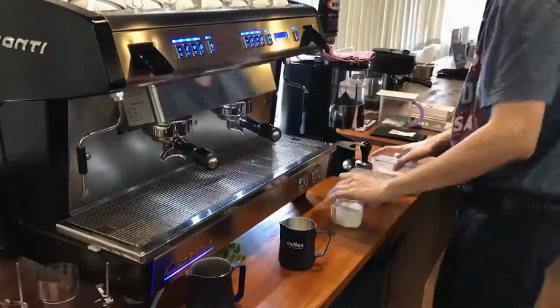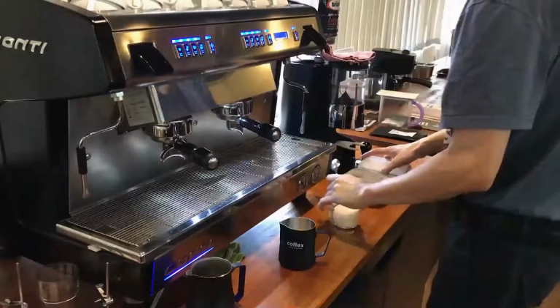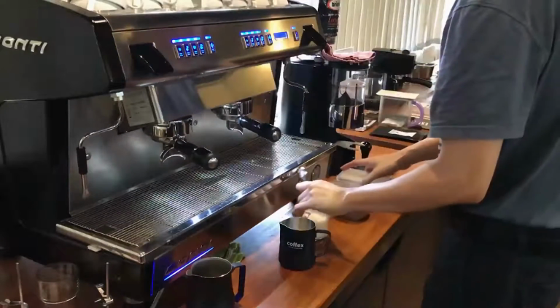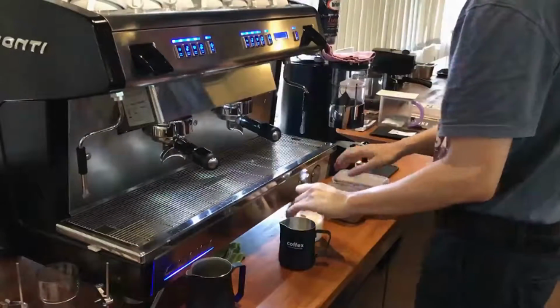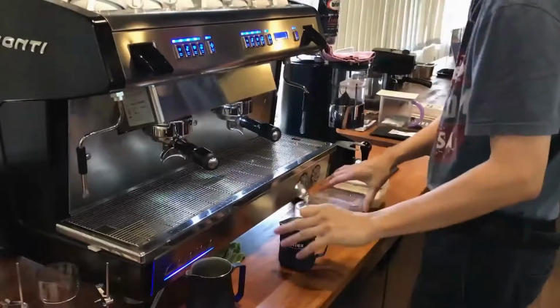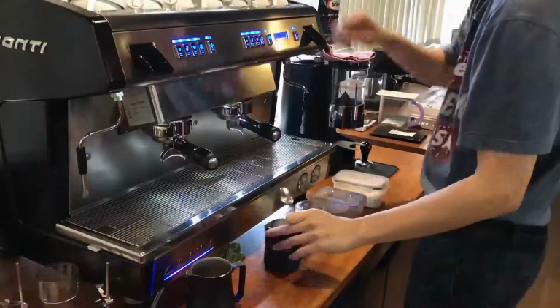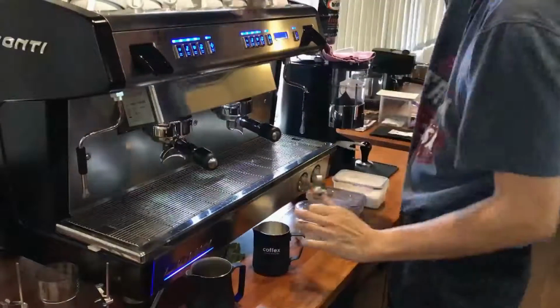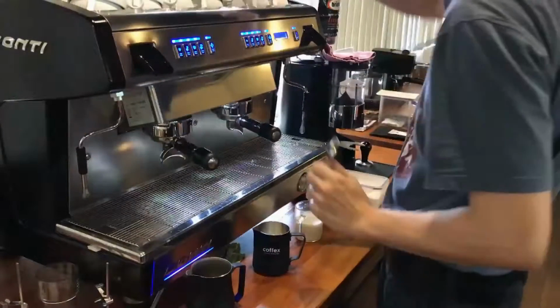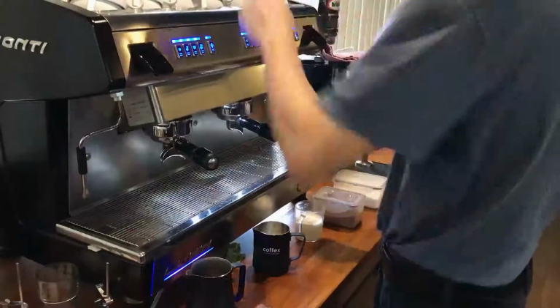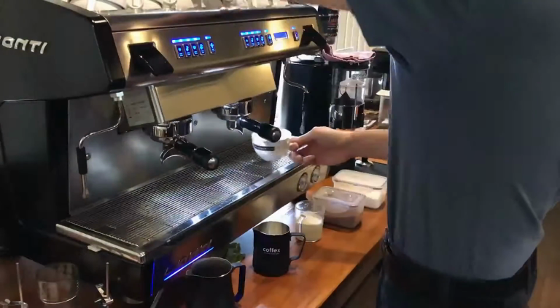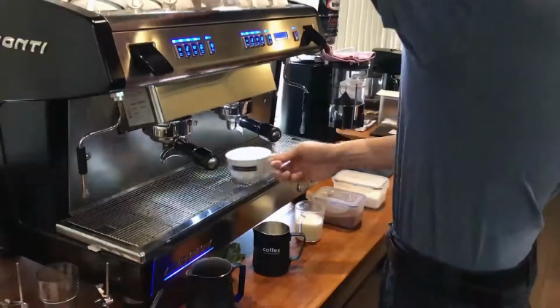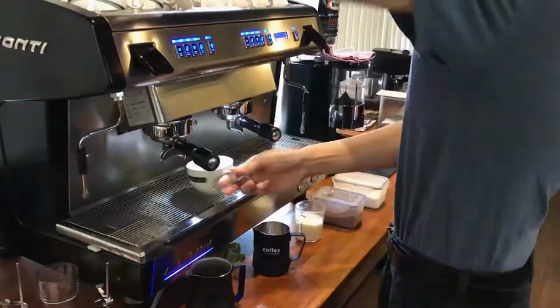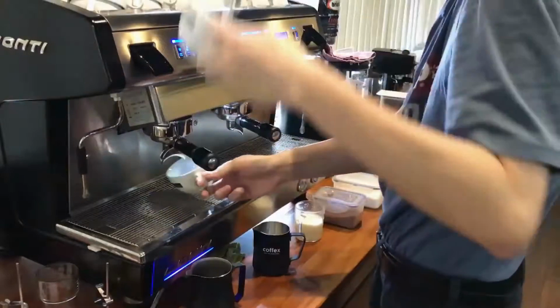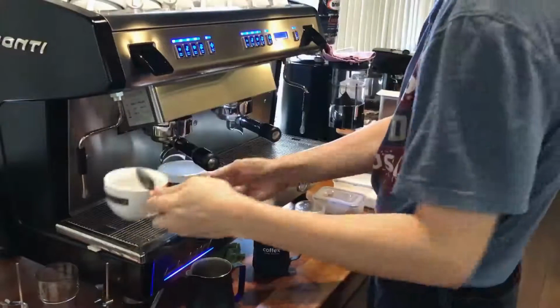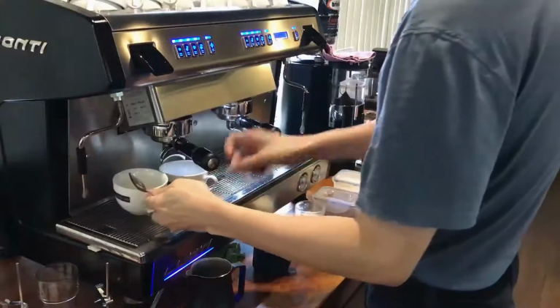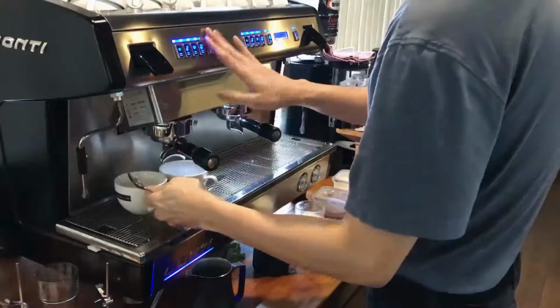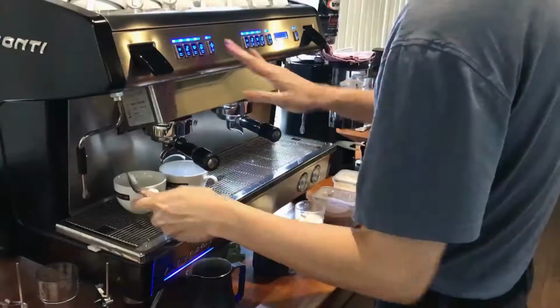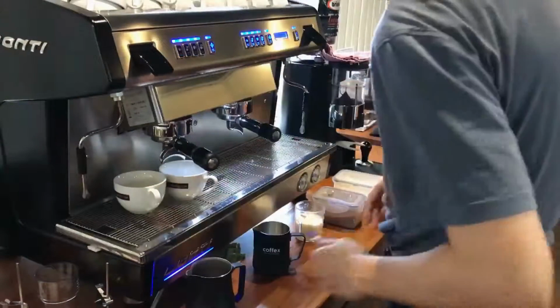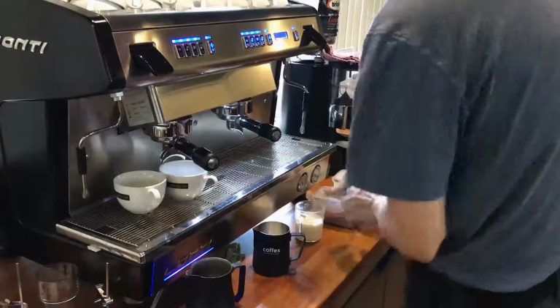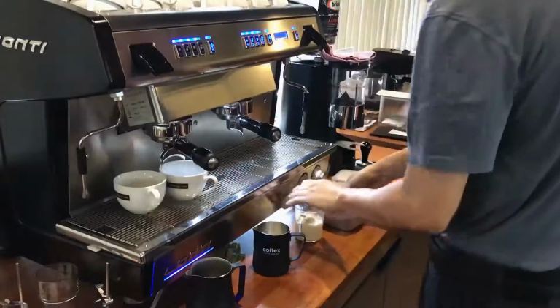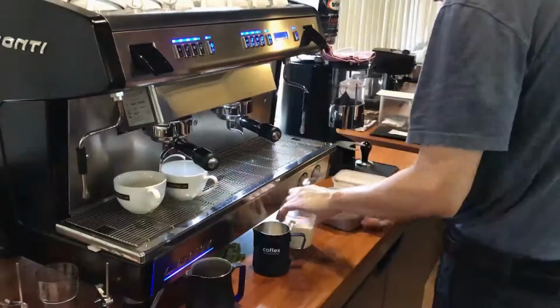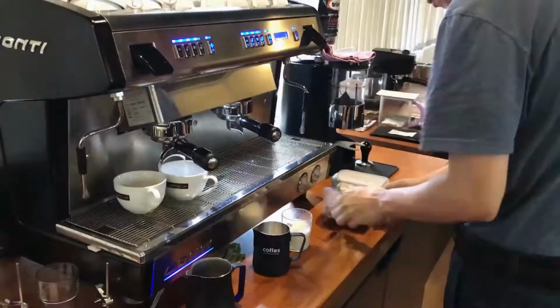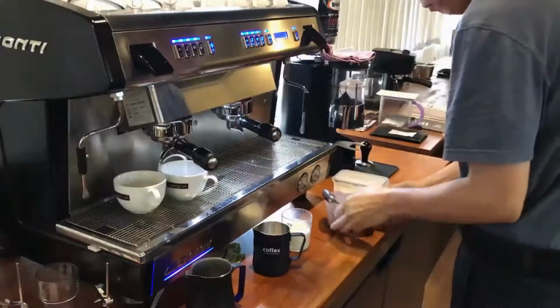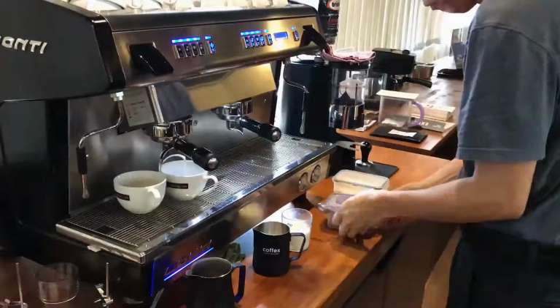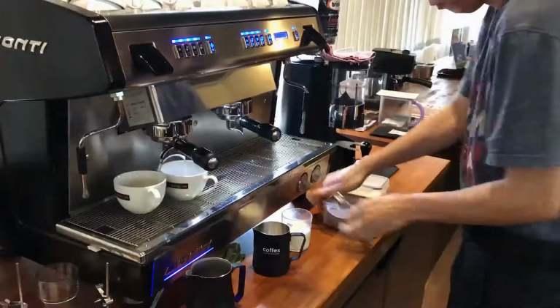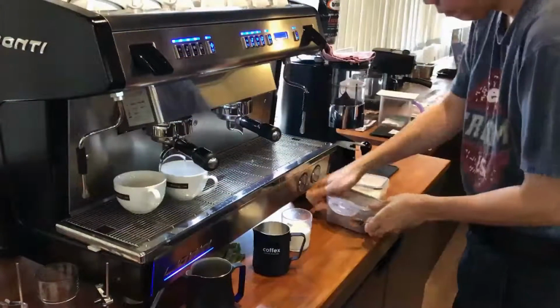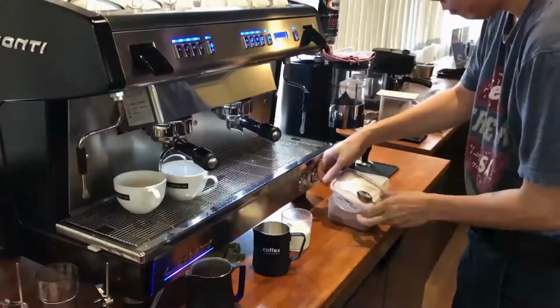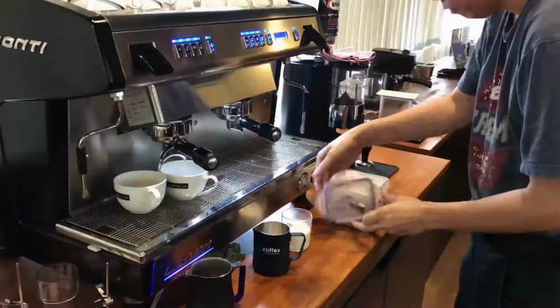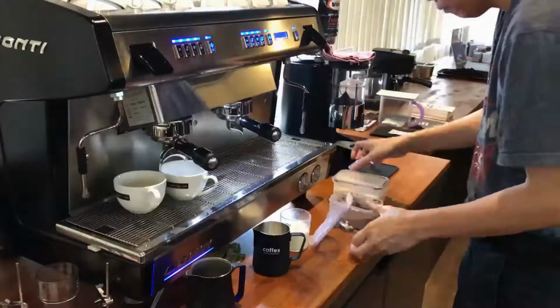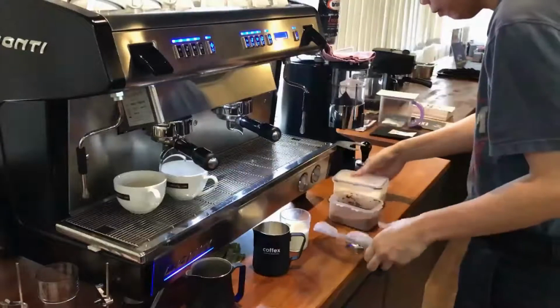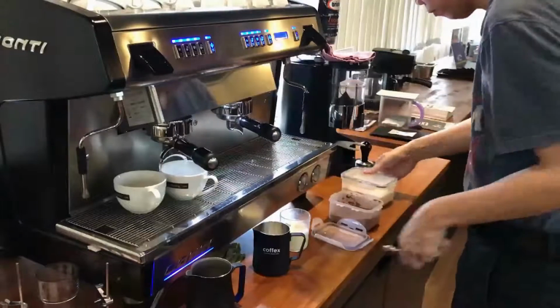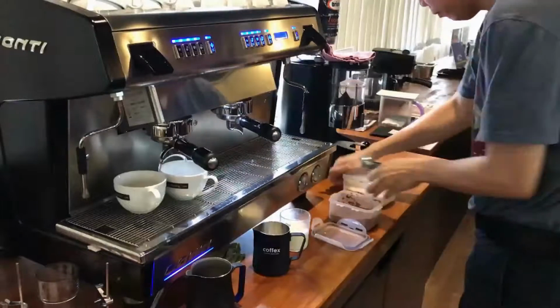In this video, I'm going to show you how to make a latte macchiato and a mocha. I'm going to make both drinks together because I'm giving a double shot.